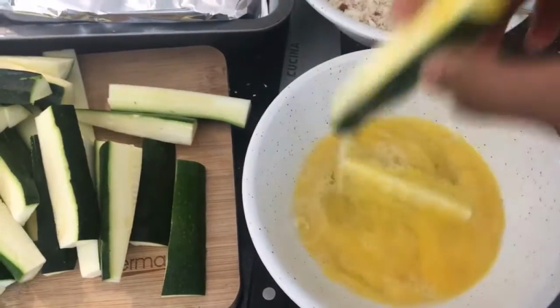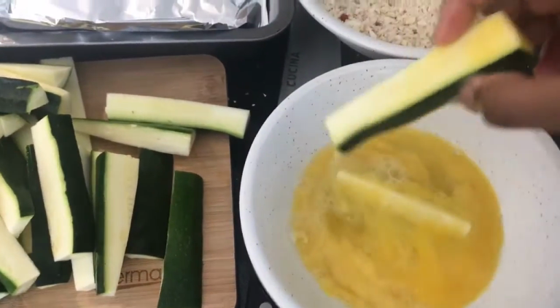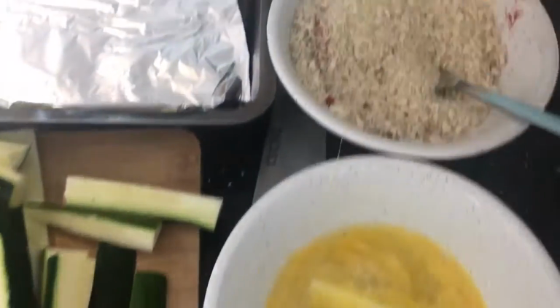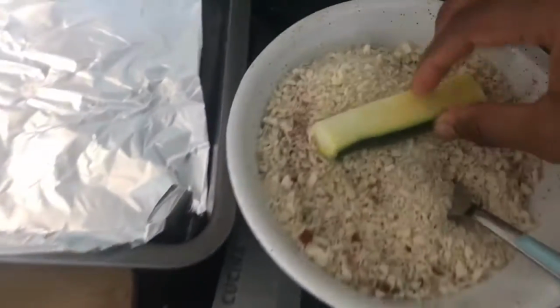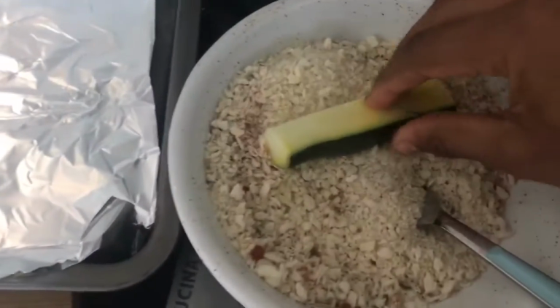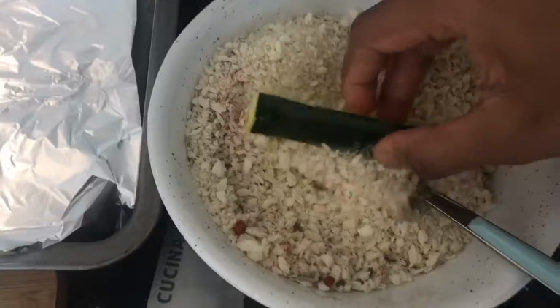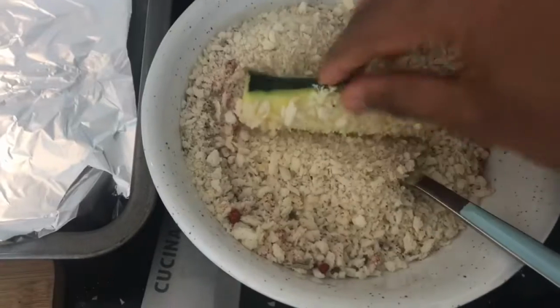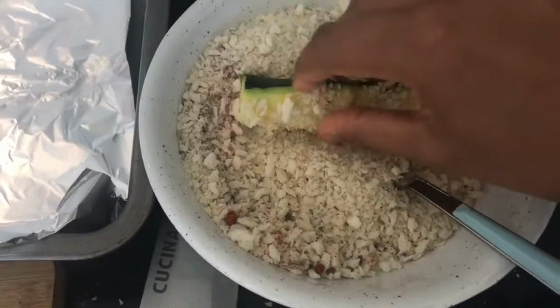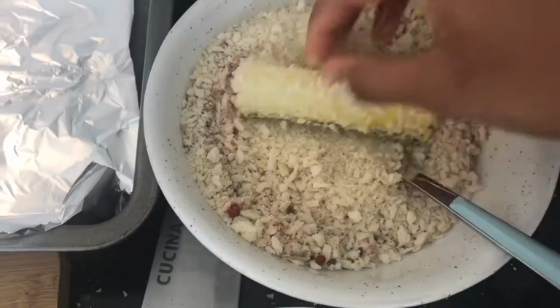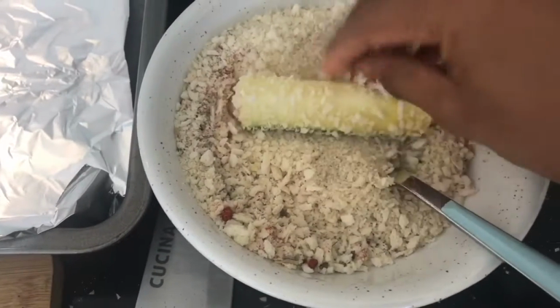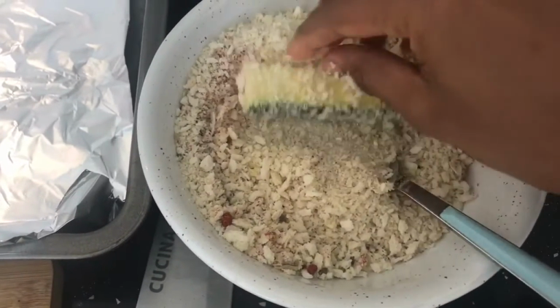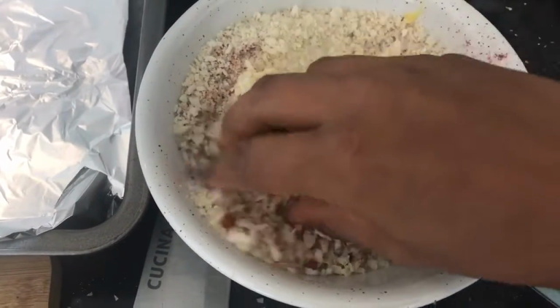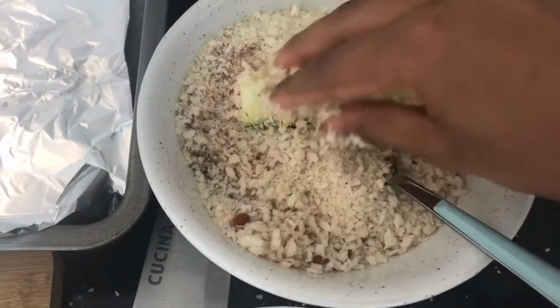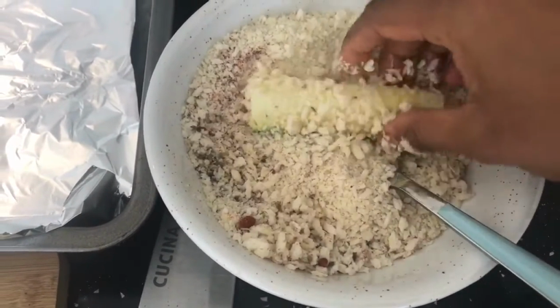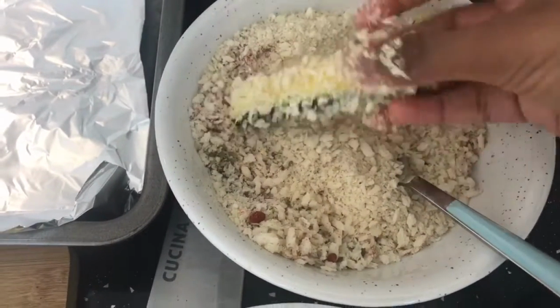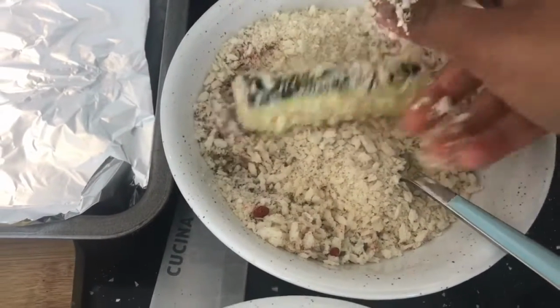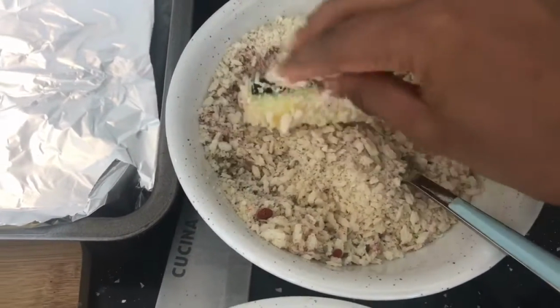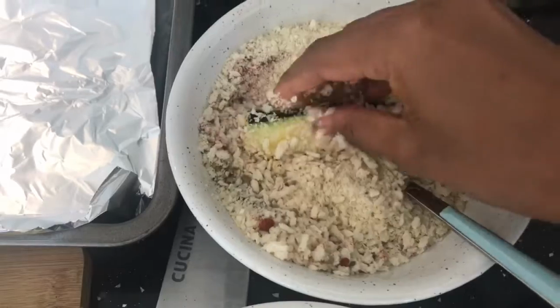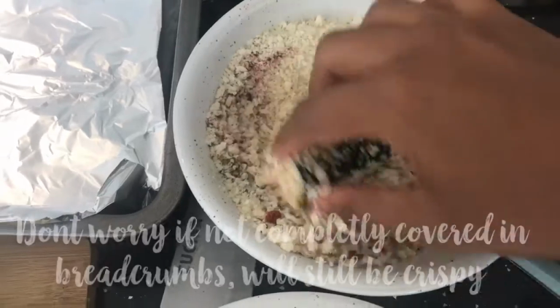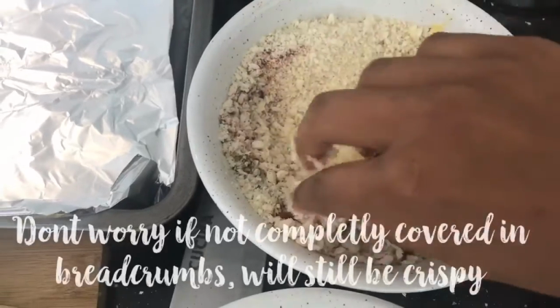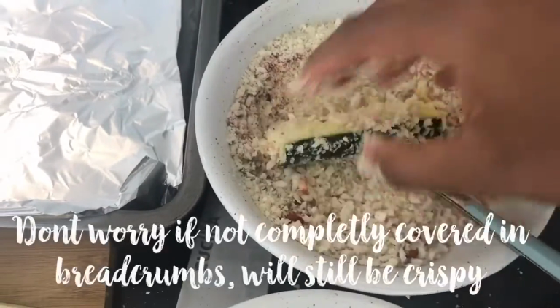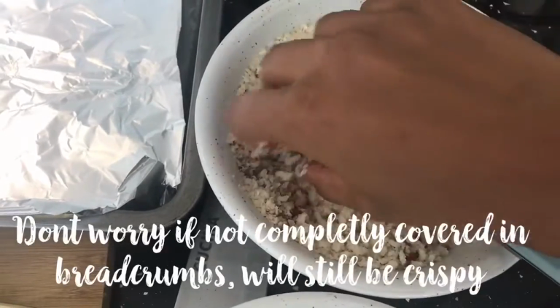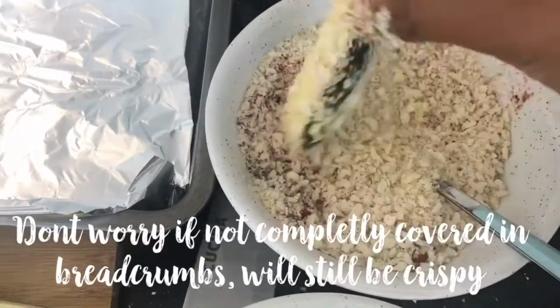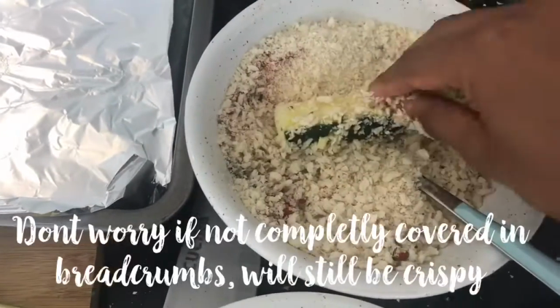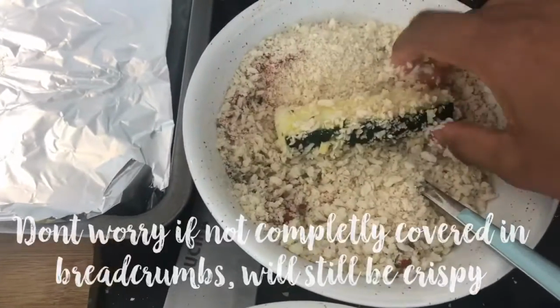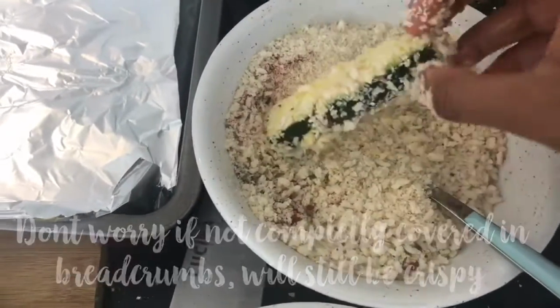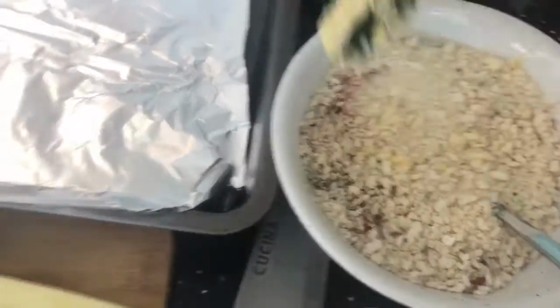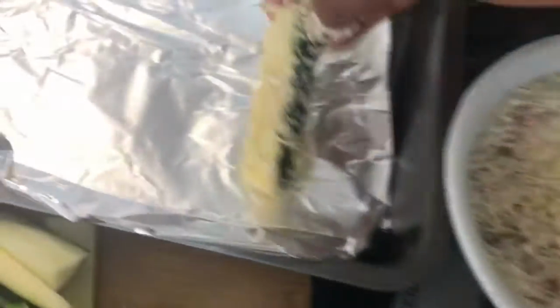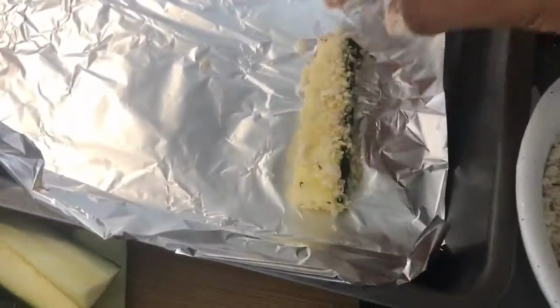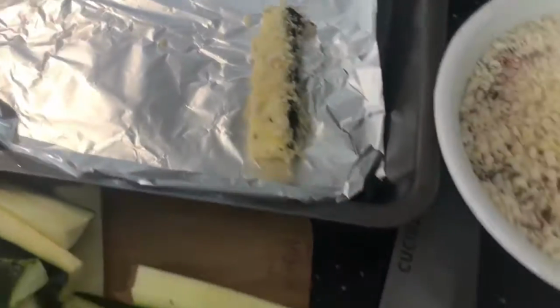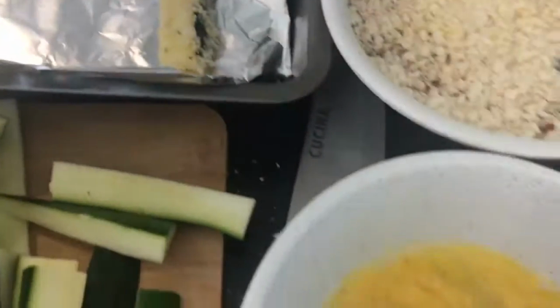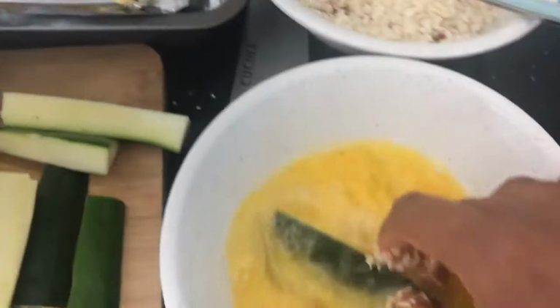Just push them down and try to make sure that you can get all the breadcrumbs sticking to the courgette fingers, and that will make them nice and crispy. Pop them onto a baking tray and repeat with all the rest of them.